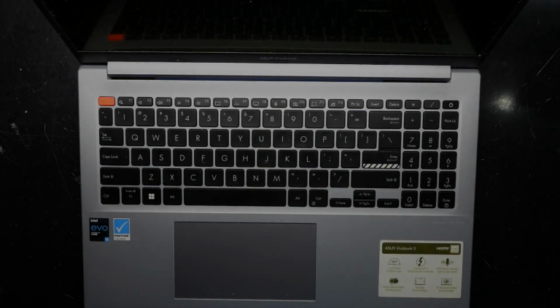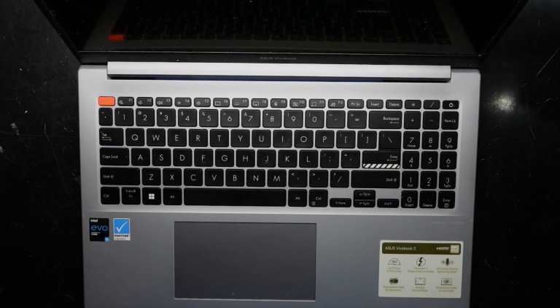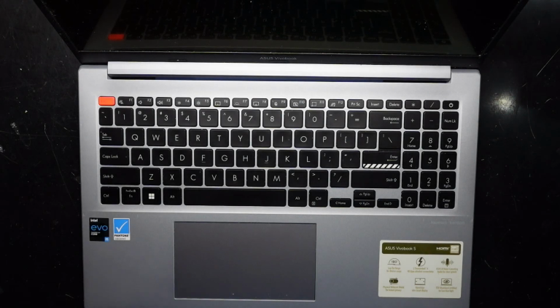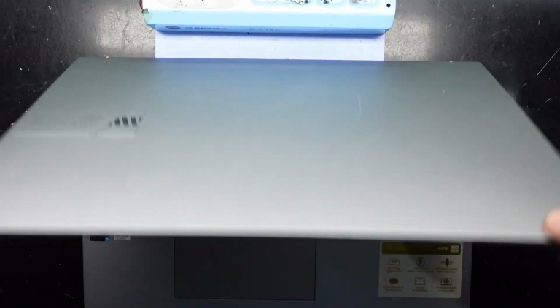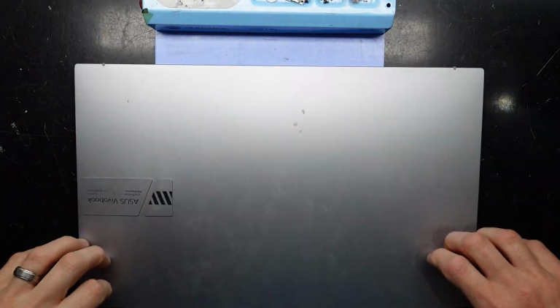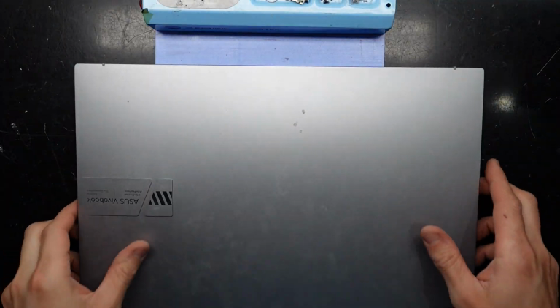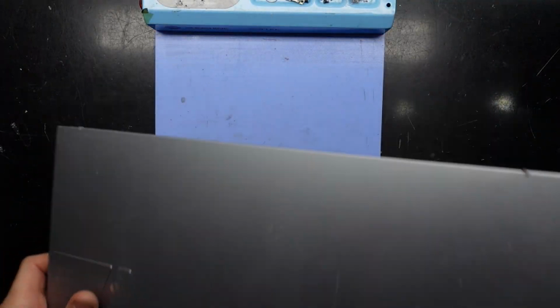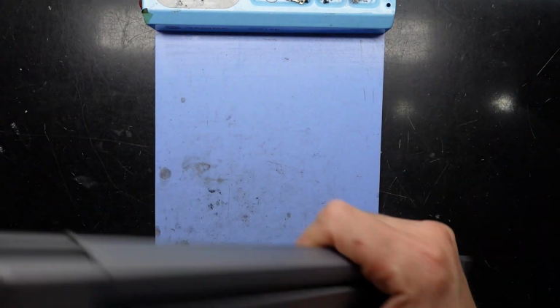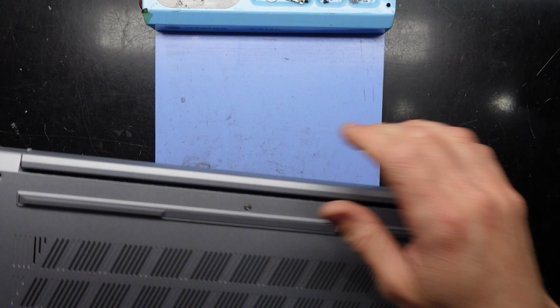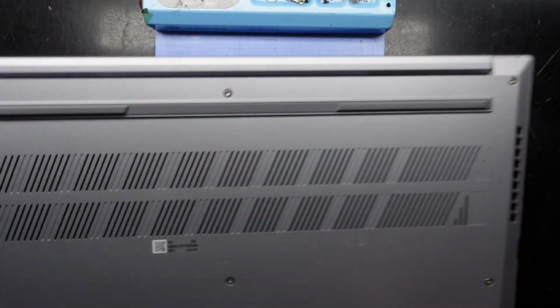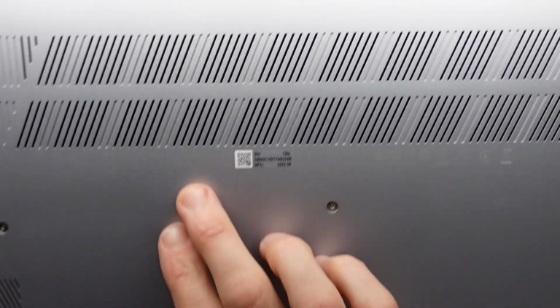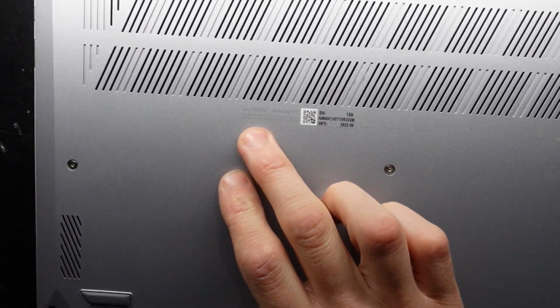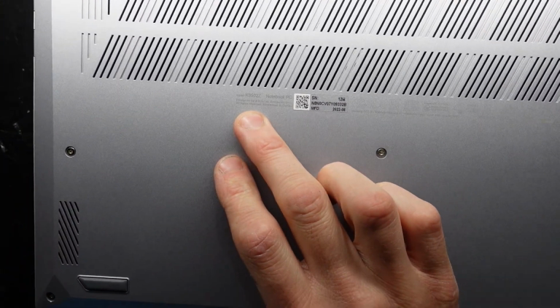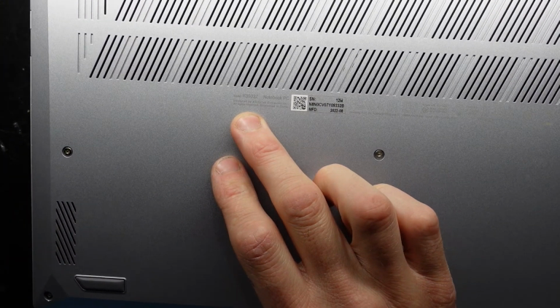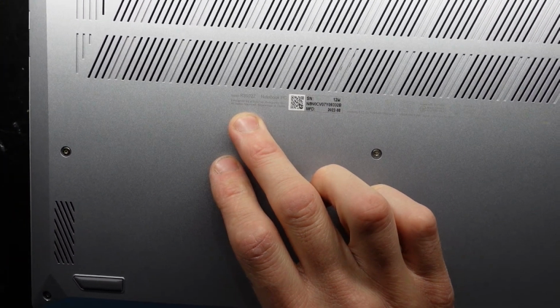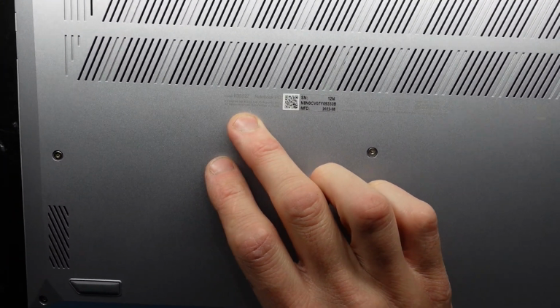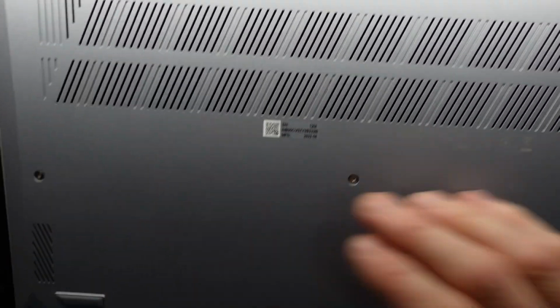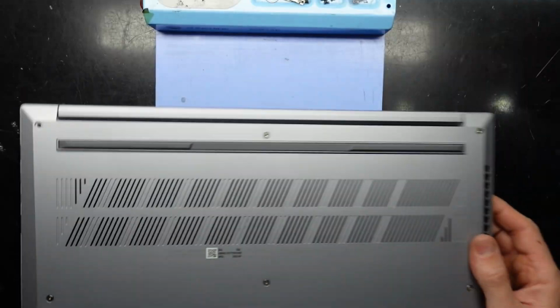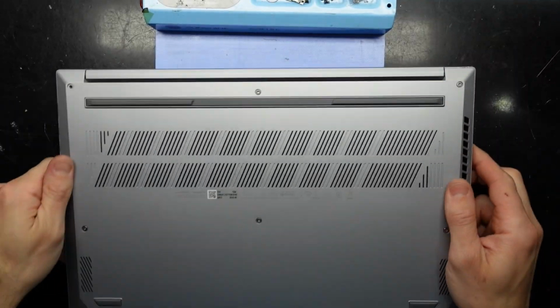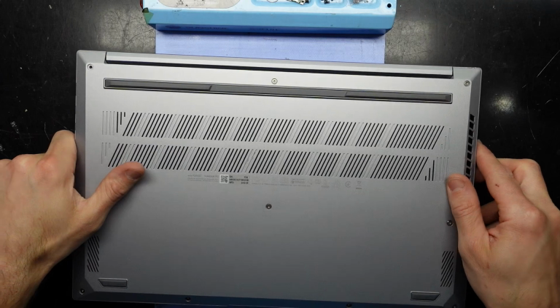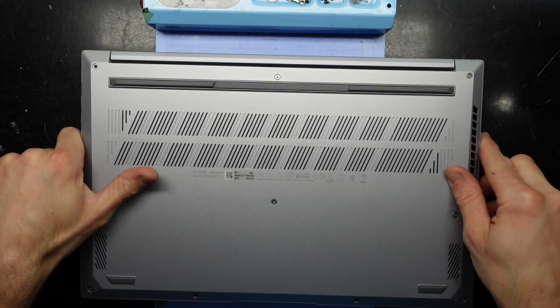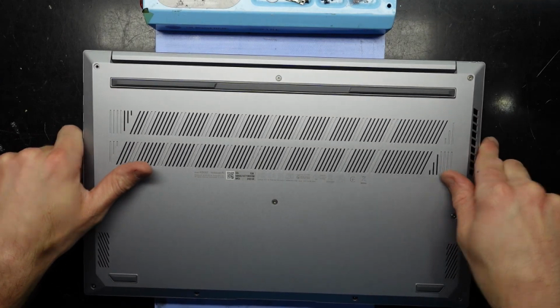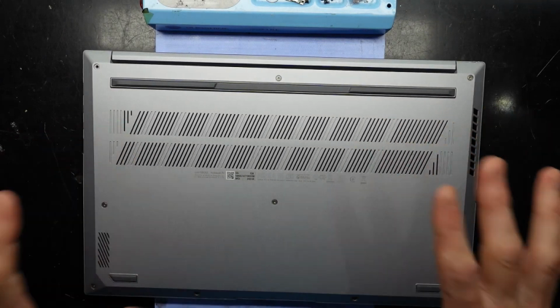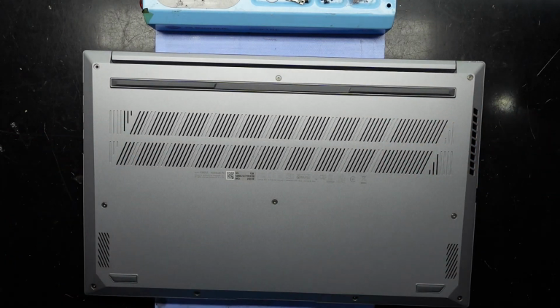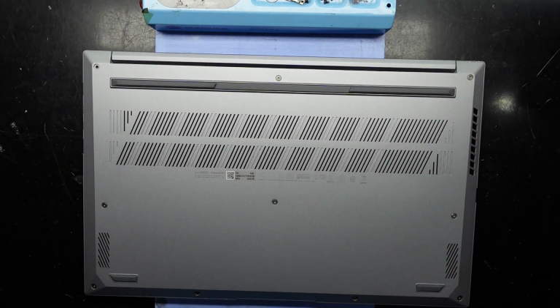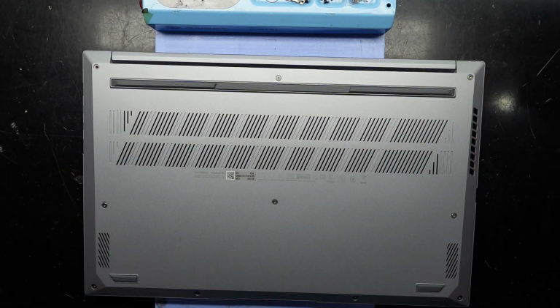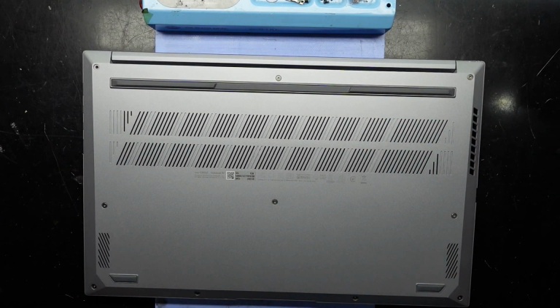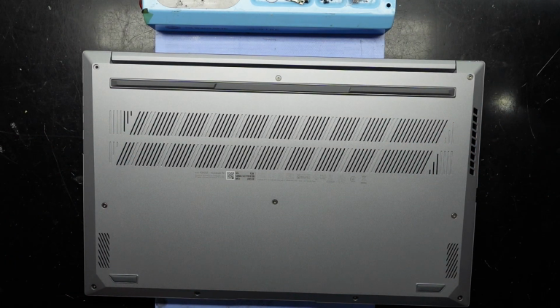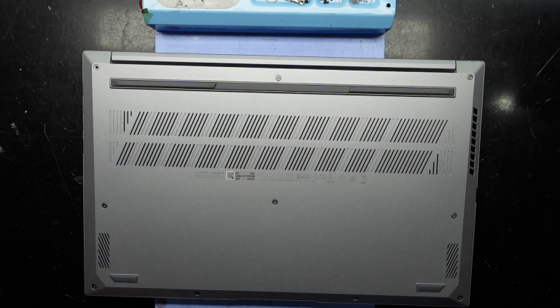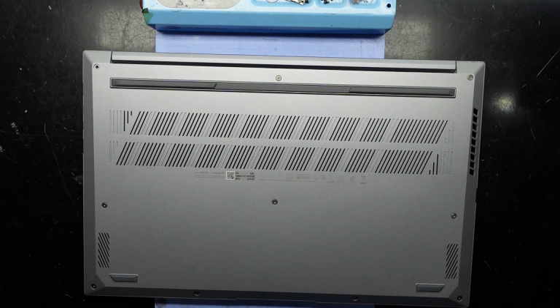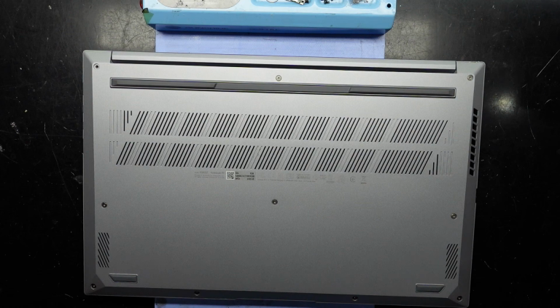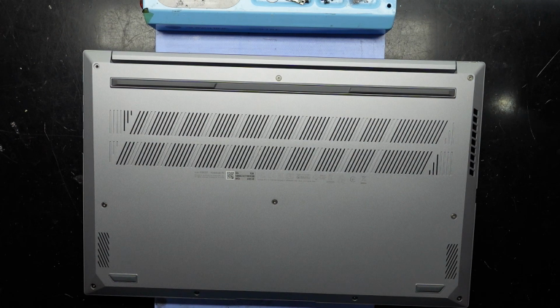G'day! In today's video I'm opening up an ASUS VivoBook. This particular one has the model number K350-2Z, and what I want to do when I open this up is see what we can upgrade regarding hard drive and potentially RAM.